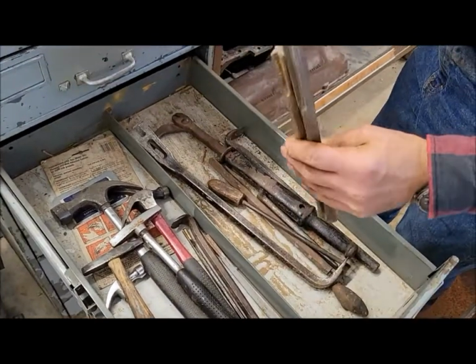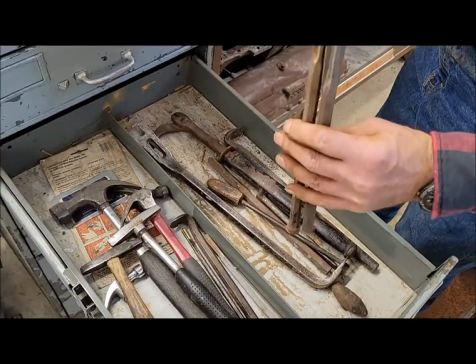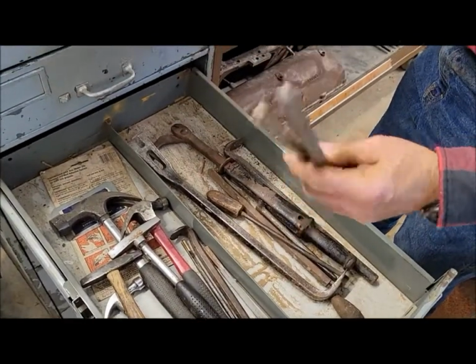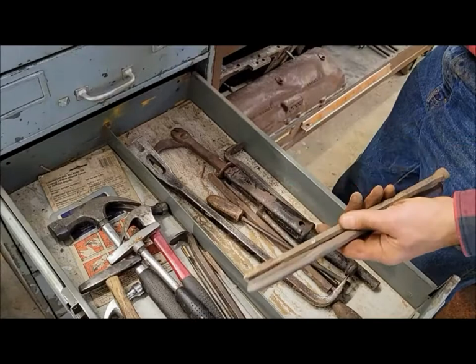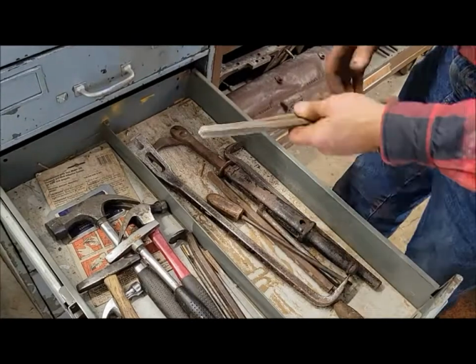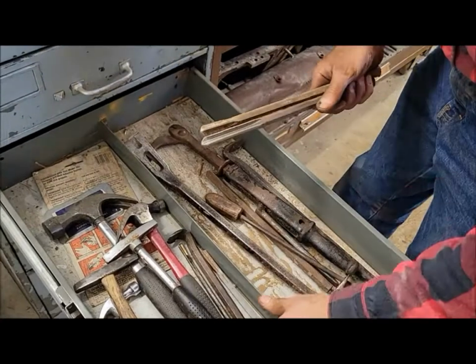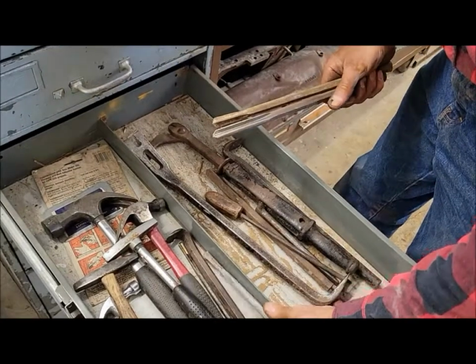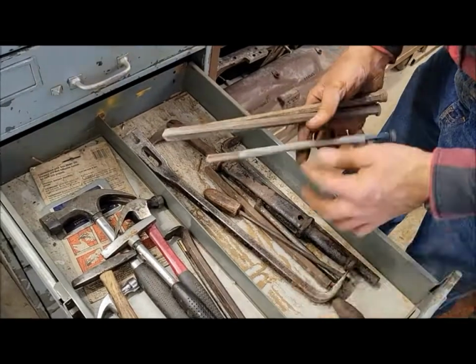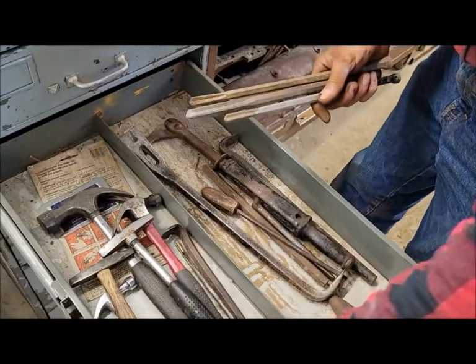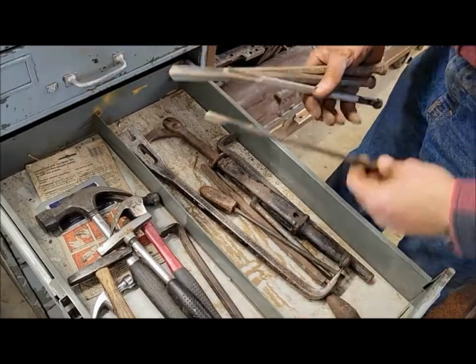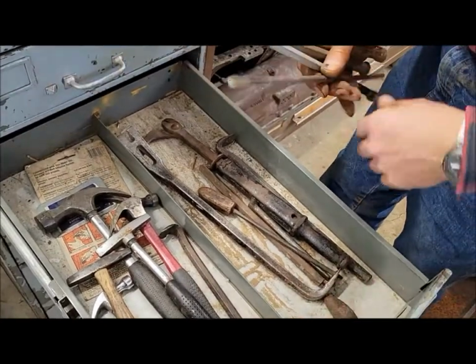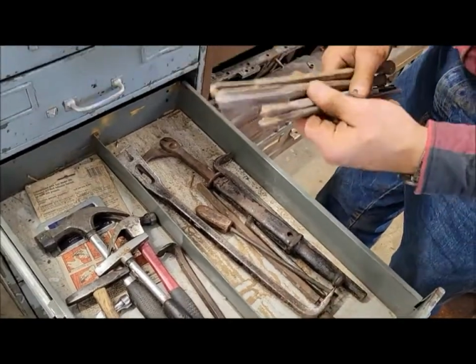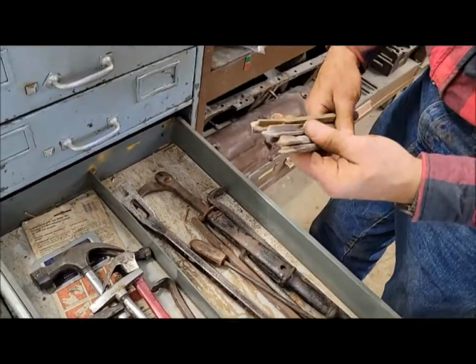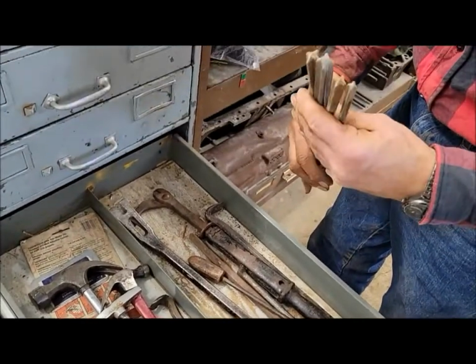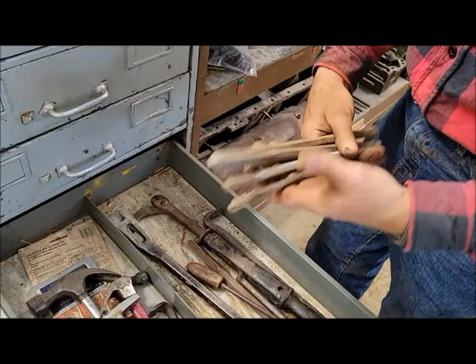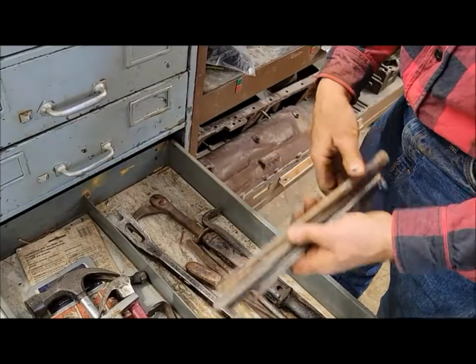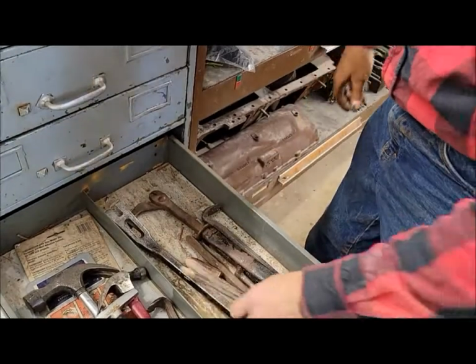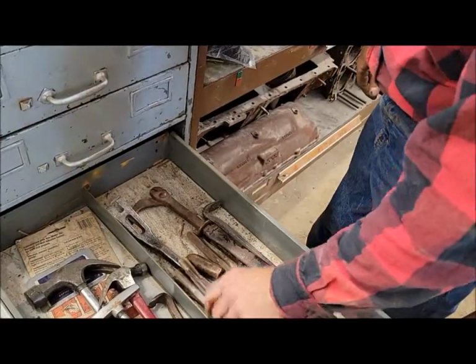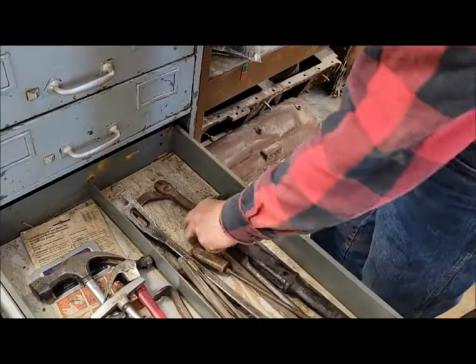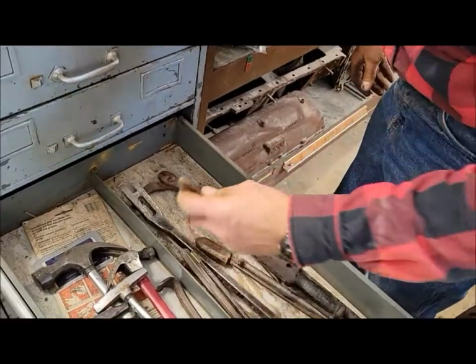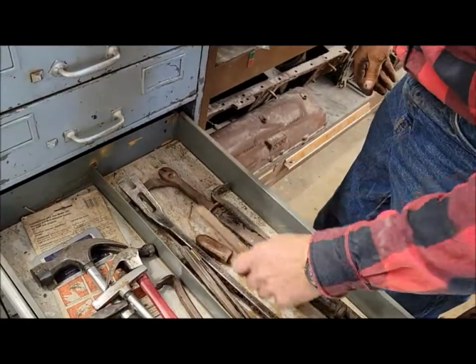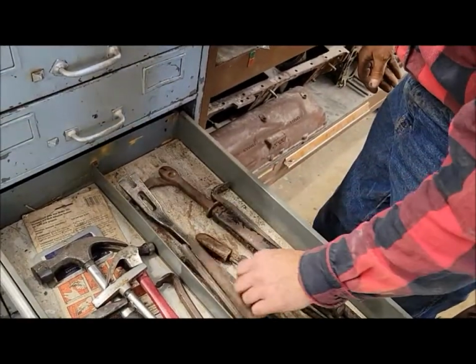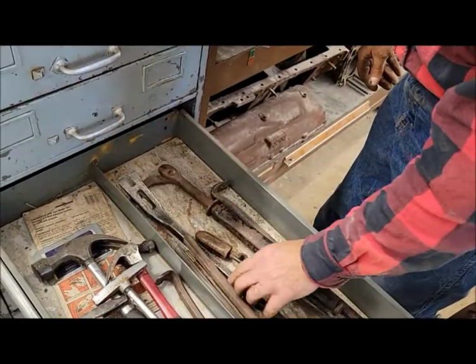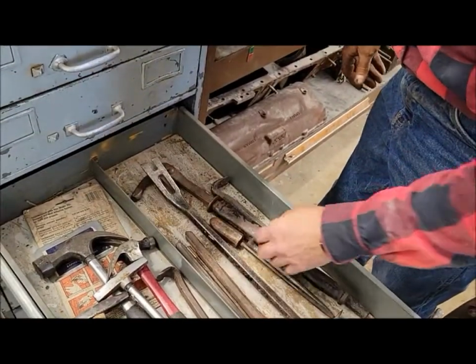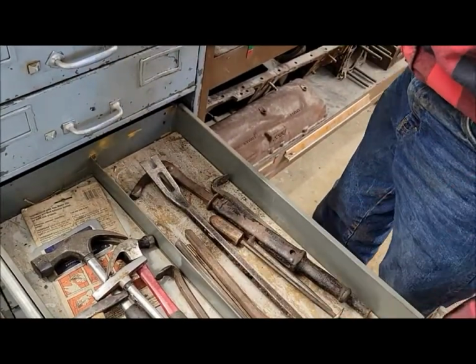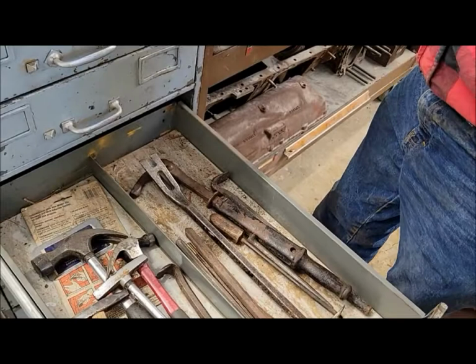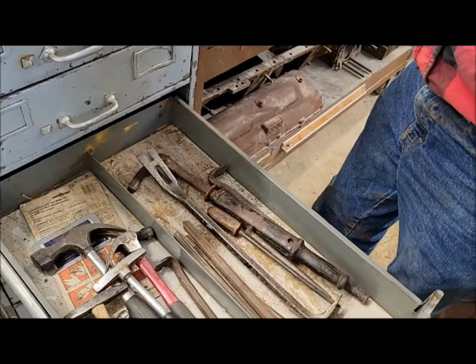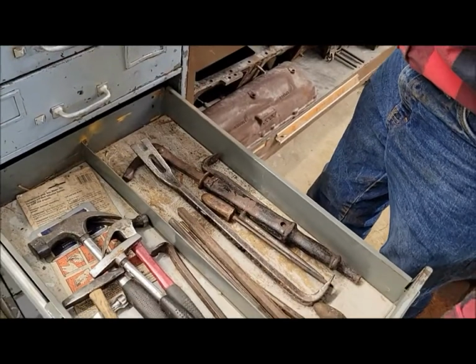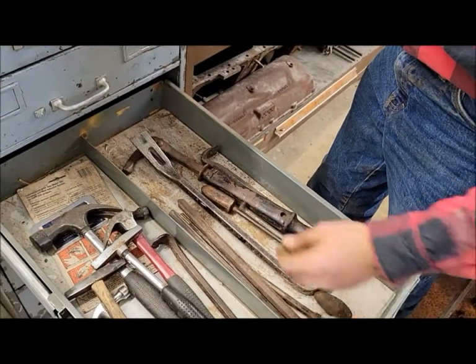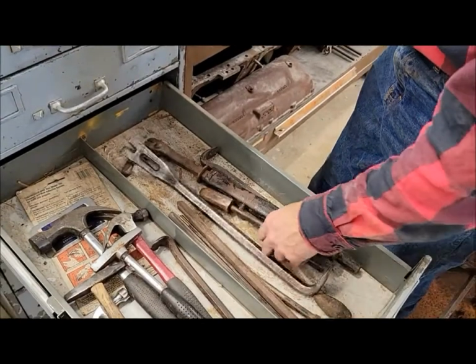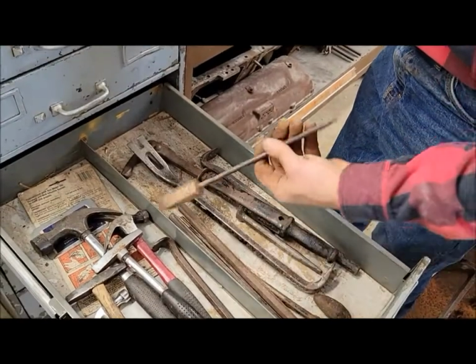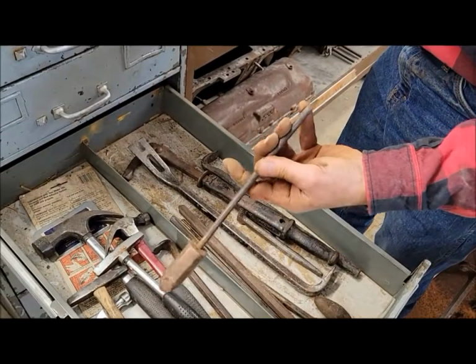There are cement tools for punching holes in cement blocks — works real good for that. And there's a big soldering iron, though it needs a handle on it.